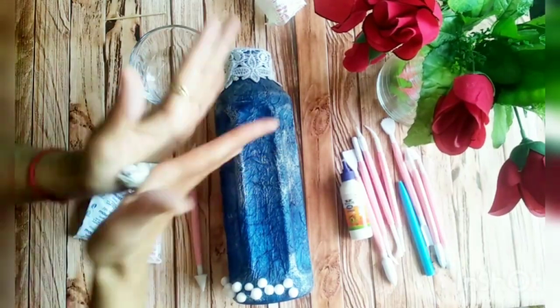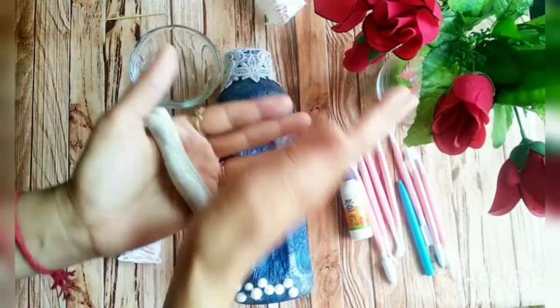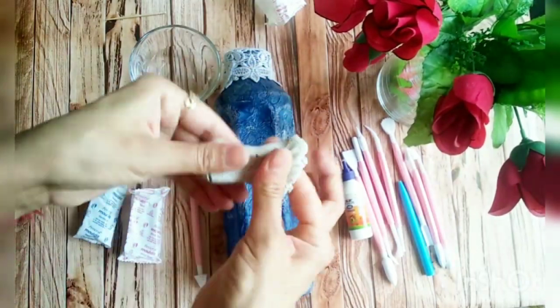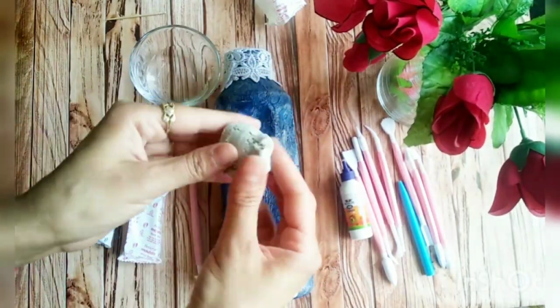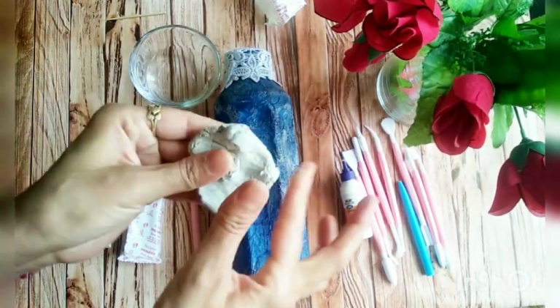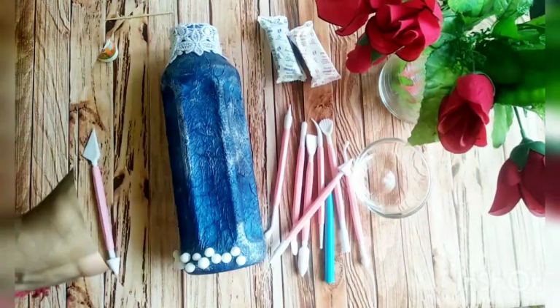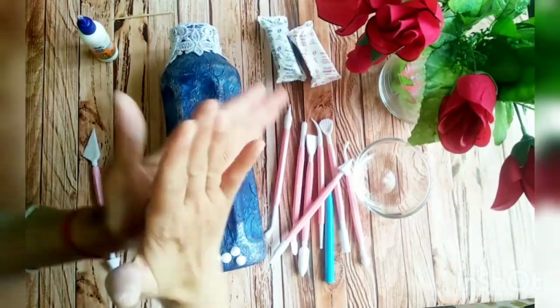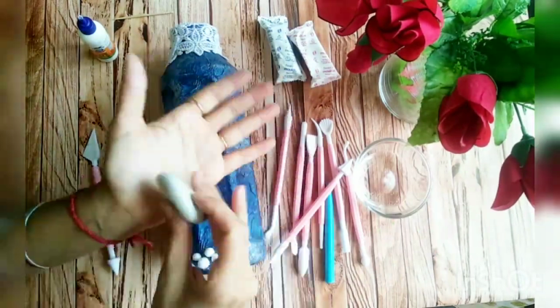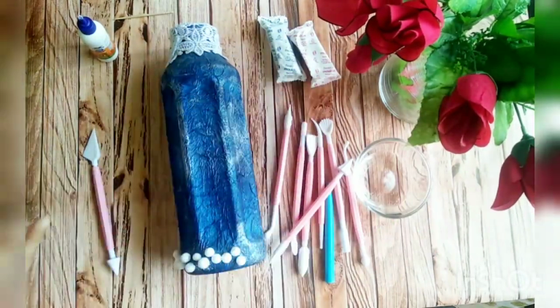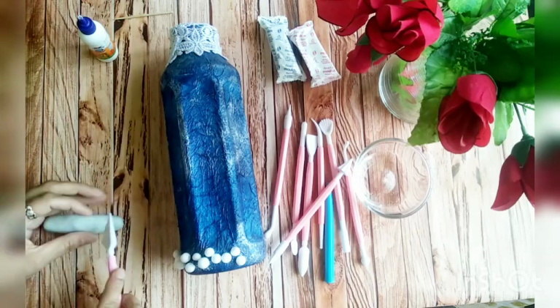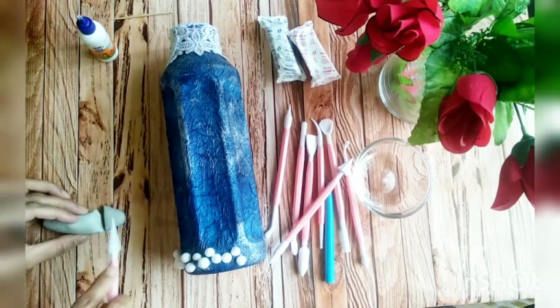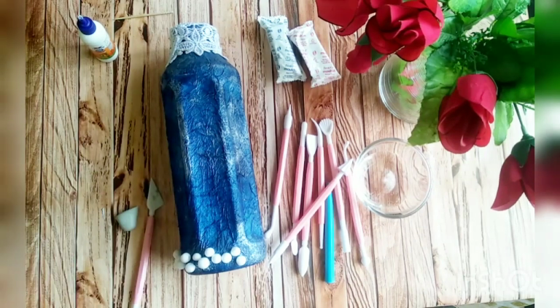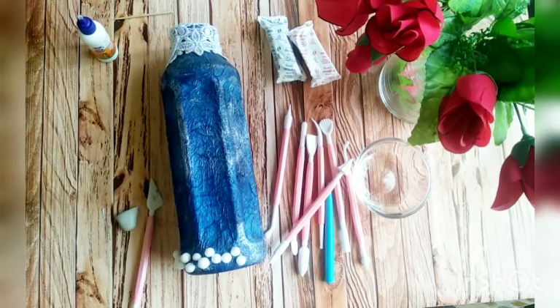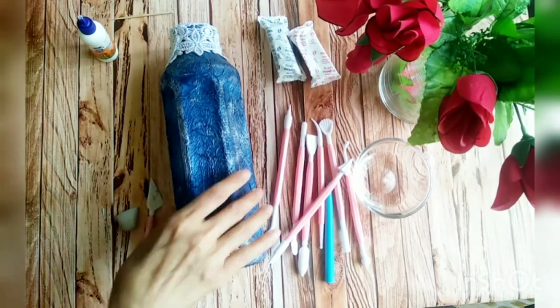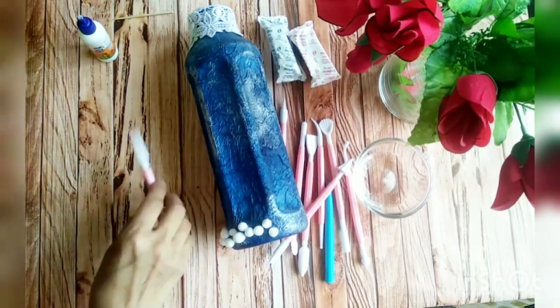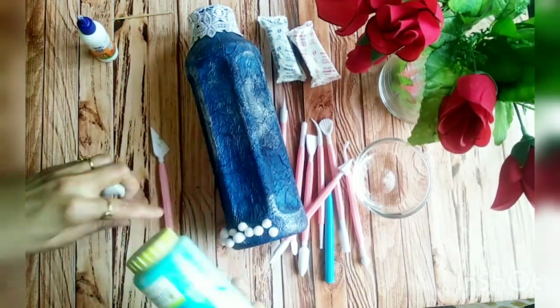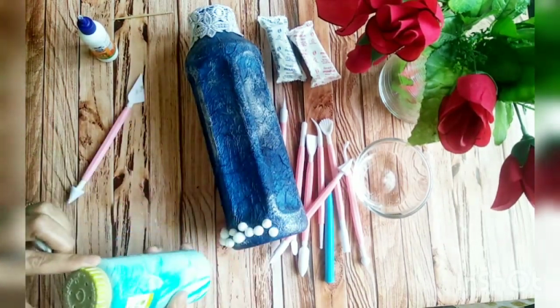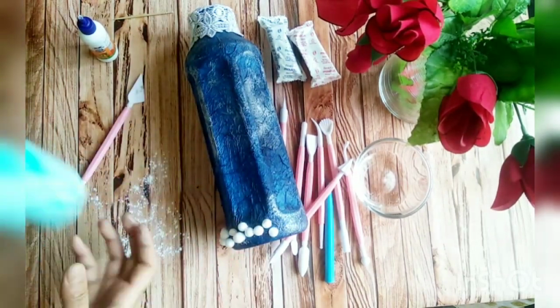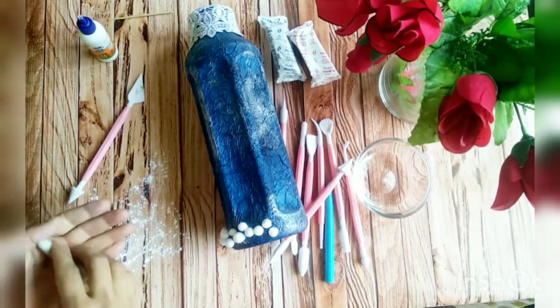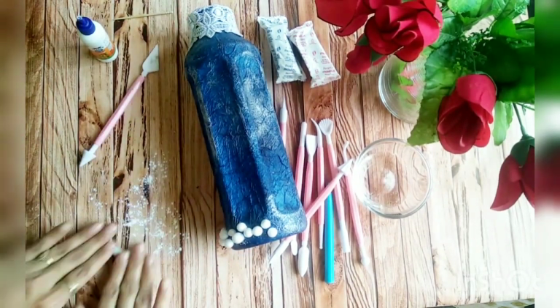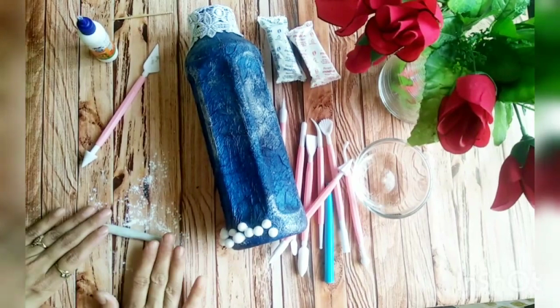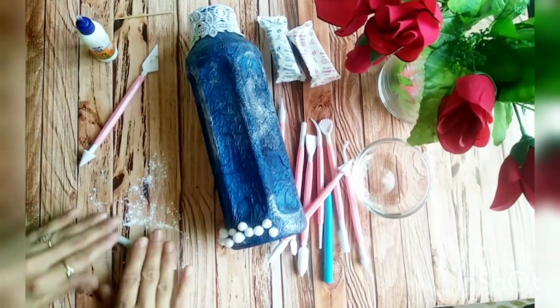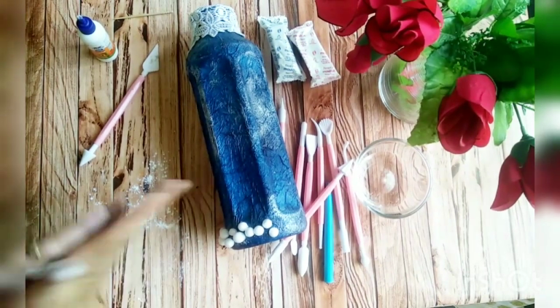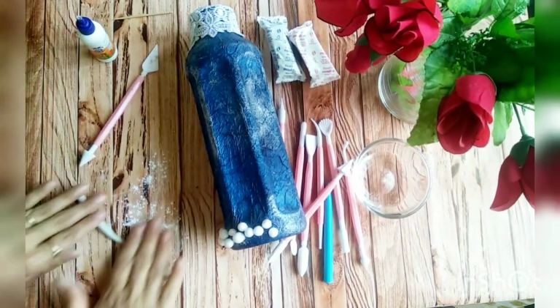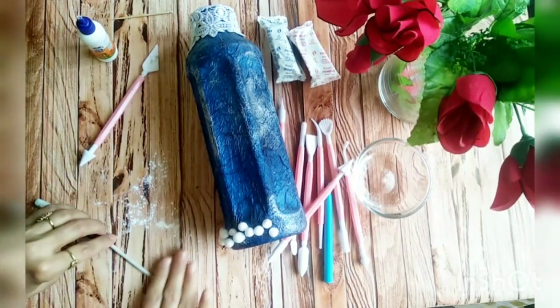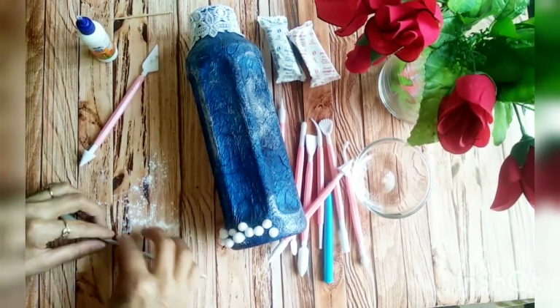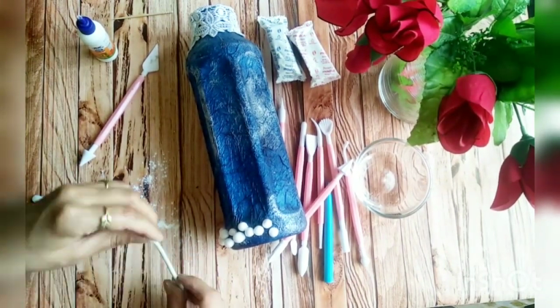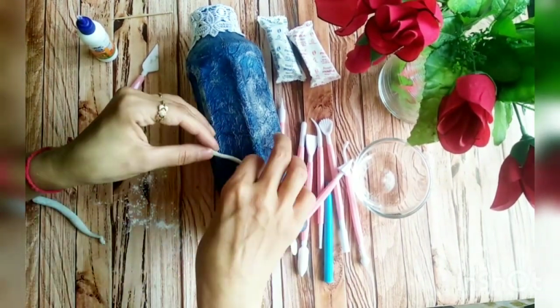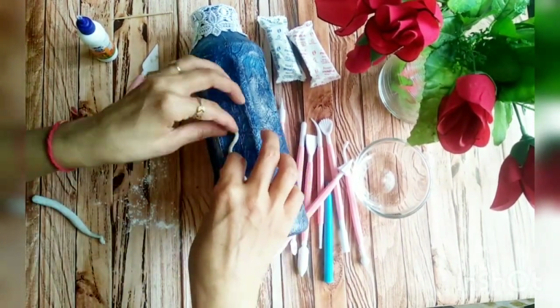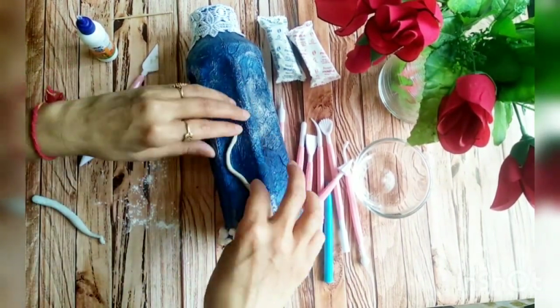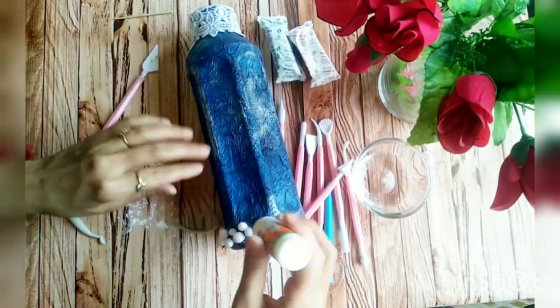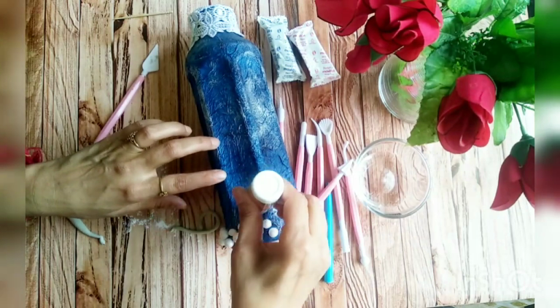Now we have to take air dry clay in equal amounts and mix it well. Now my dough is ready, so I start making sea creatures with hands before the clay goes dry. Here I am making many sea plants in different shapes.